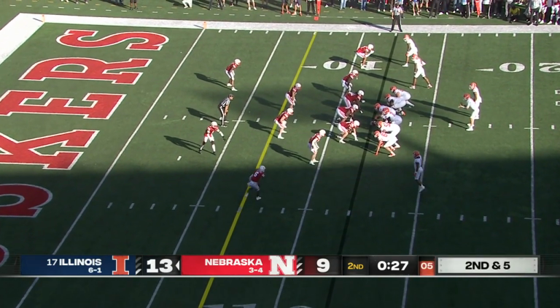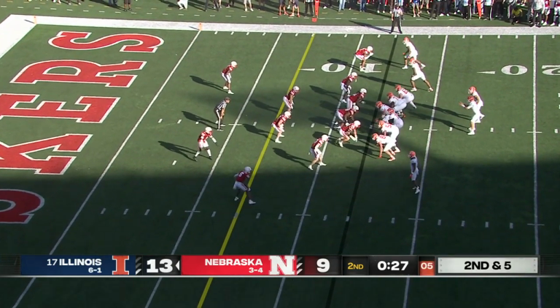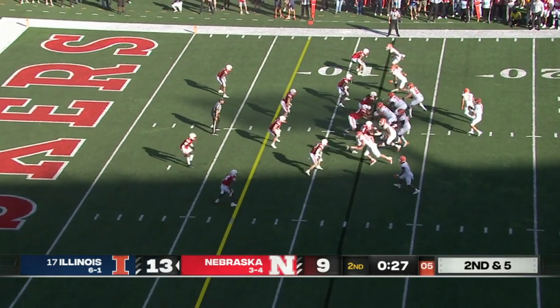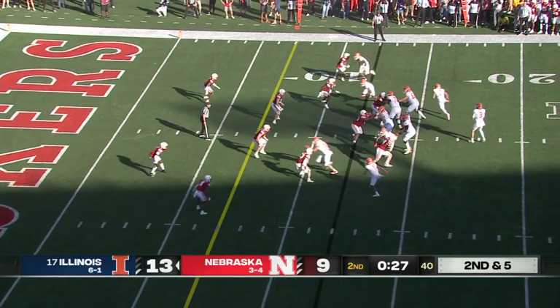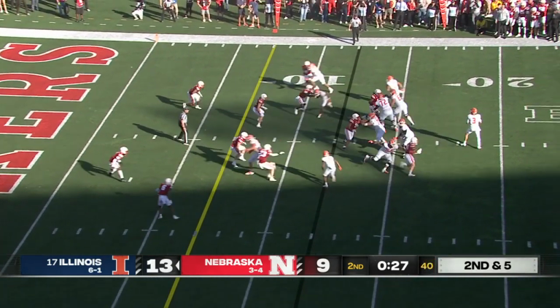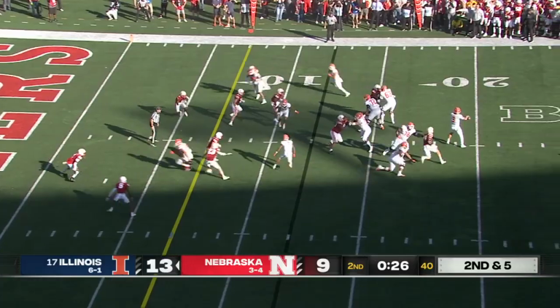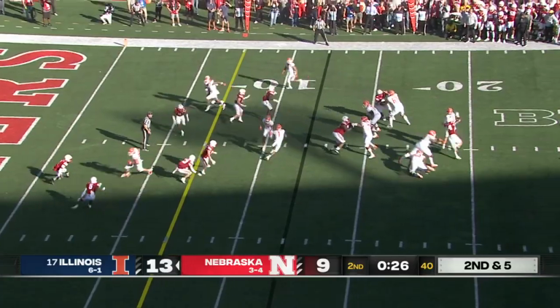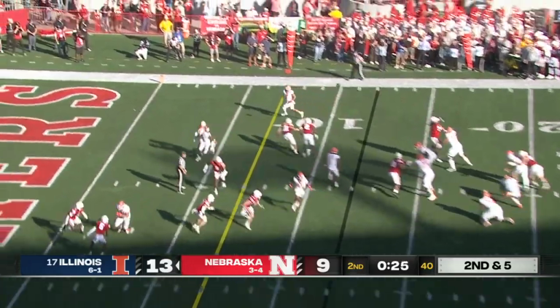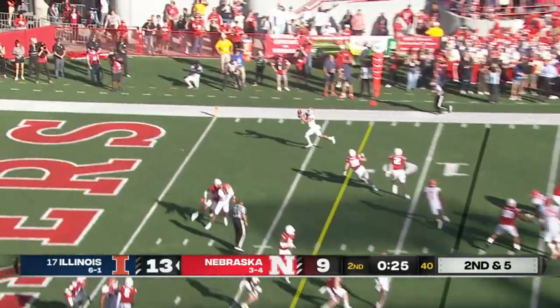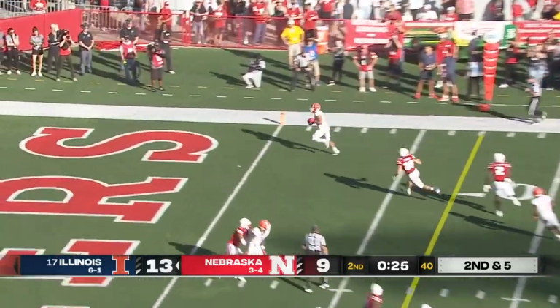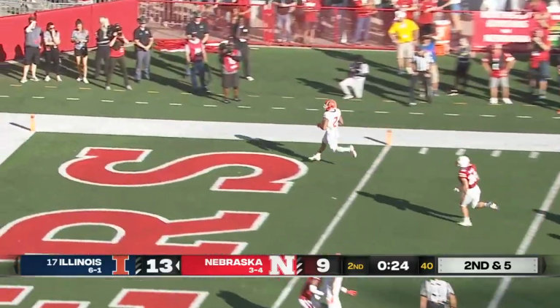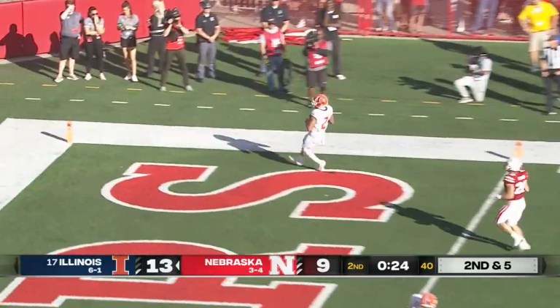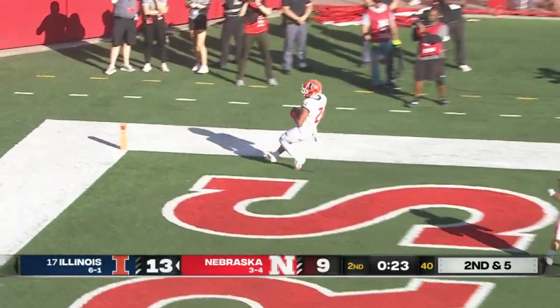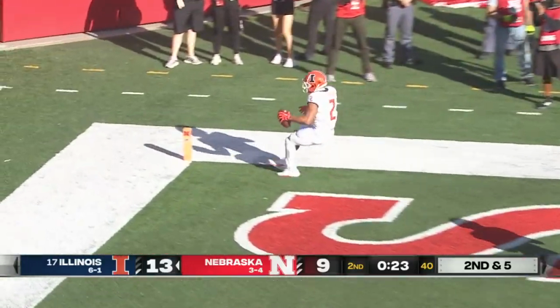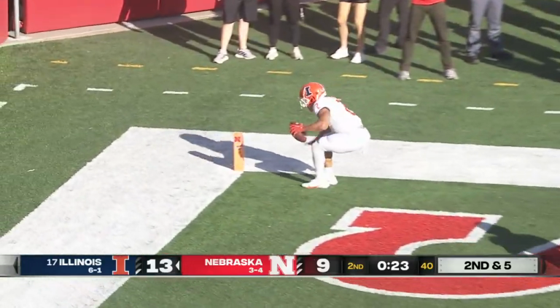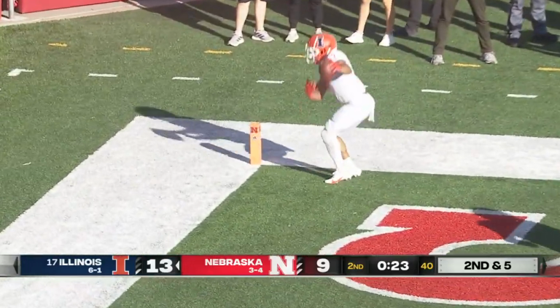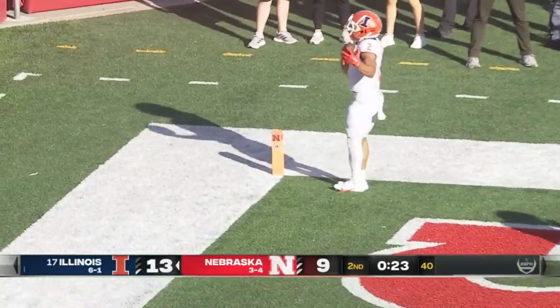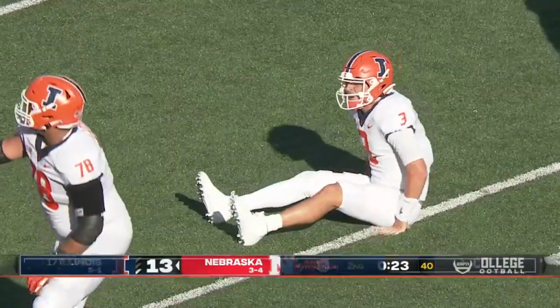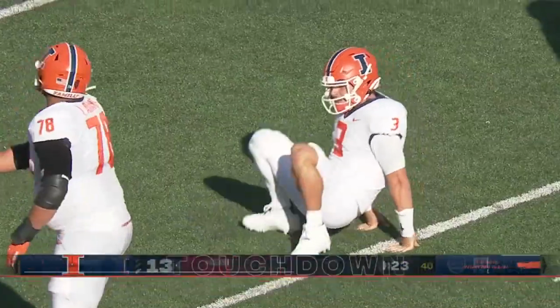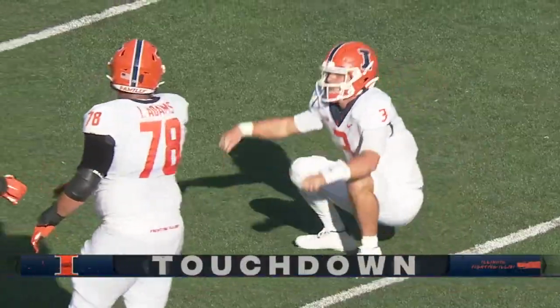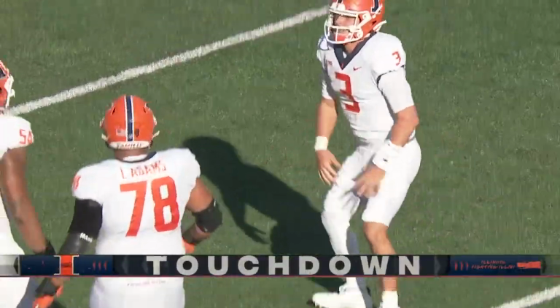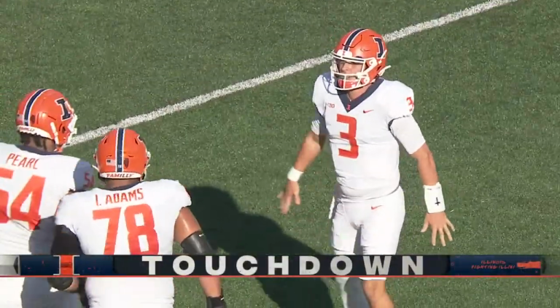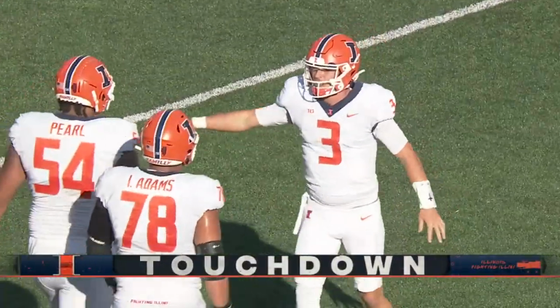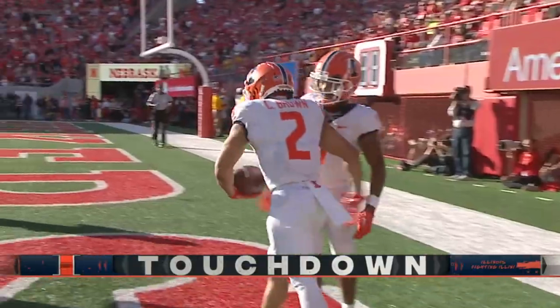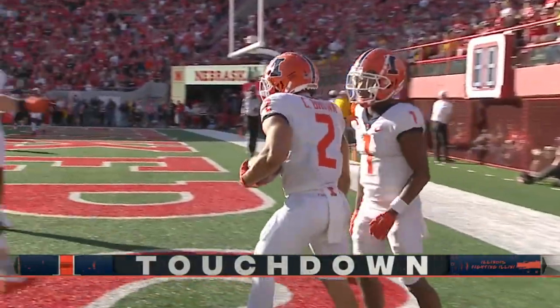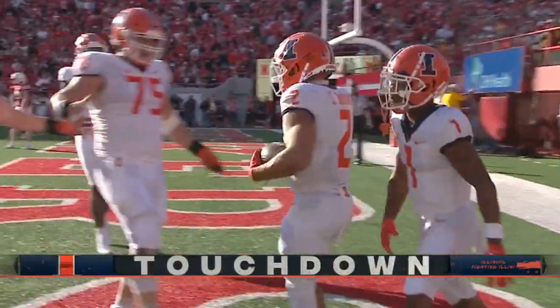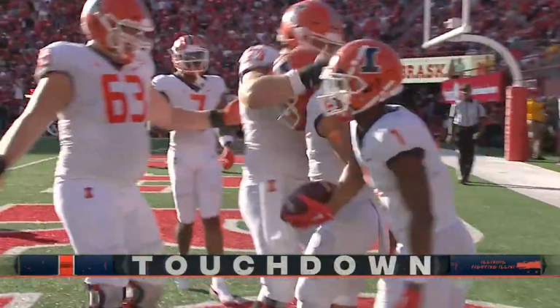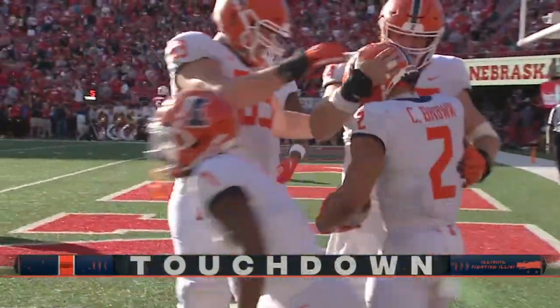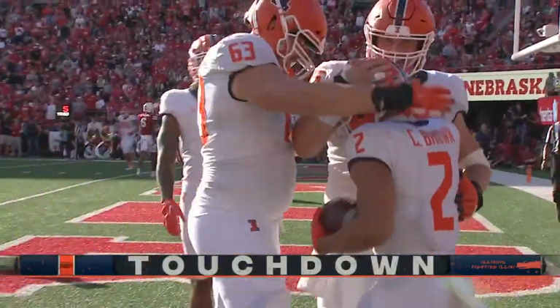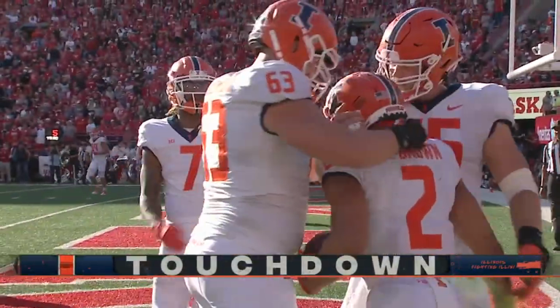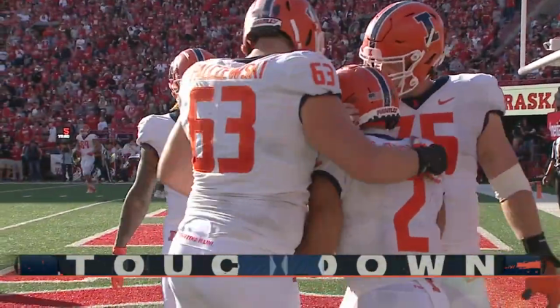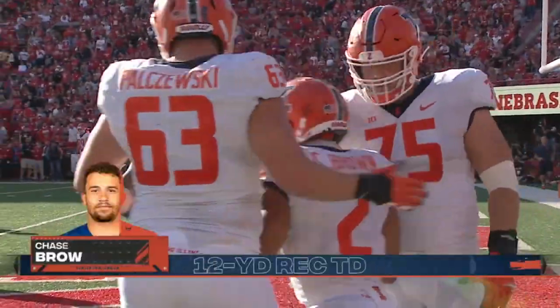Second and five — DeVito to throw, looking for Brown, wide open out of the backfield, easy touchdown for Illinois! Second touchdown today for Brown.